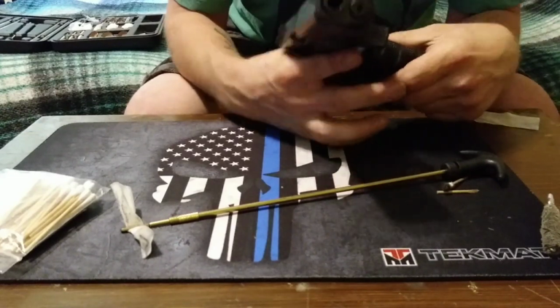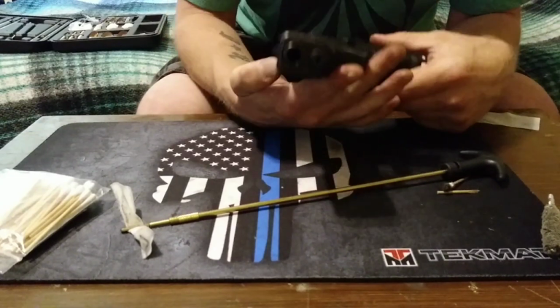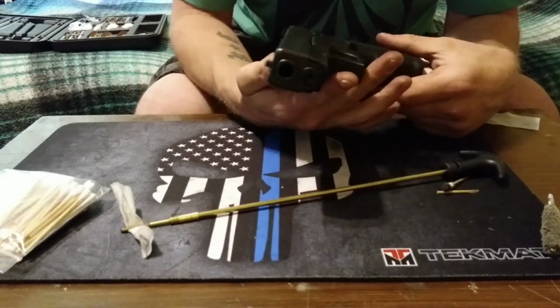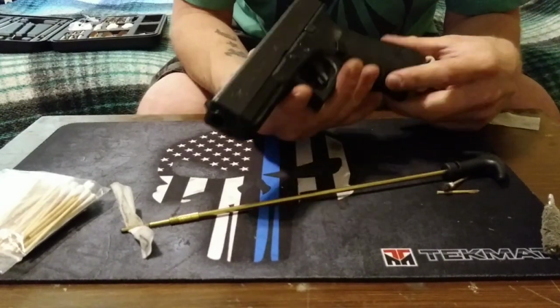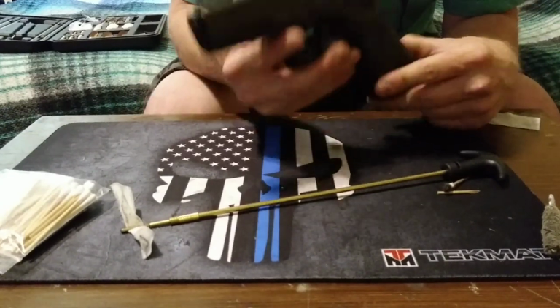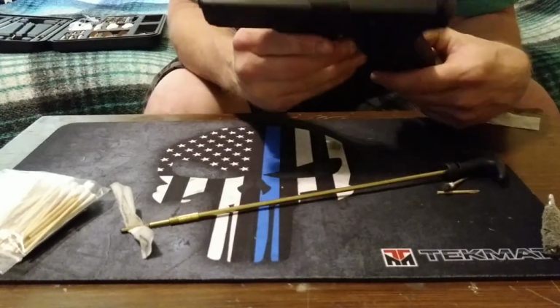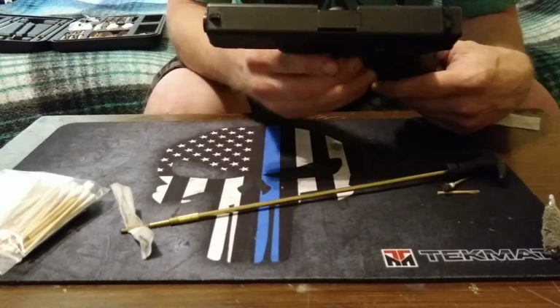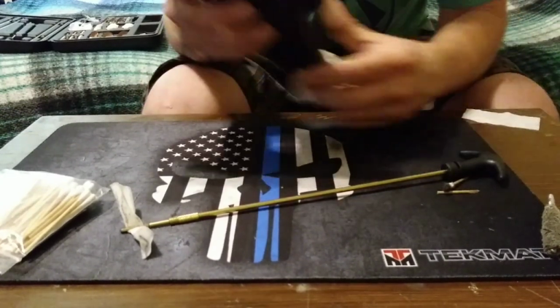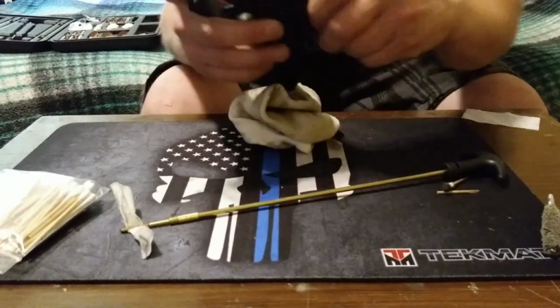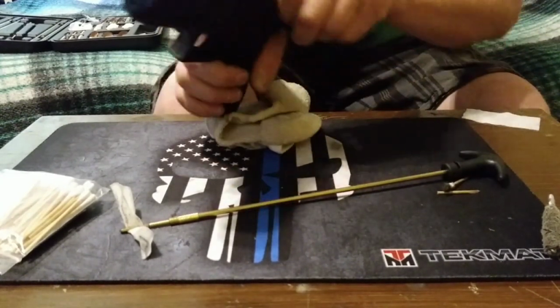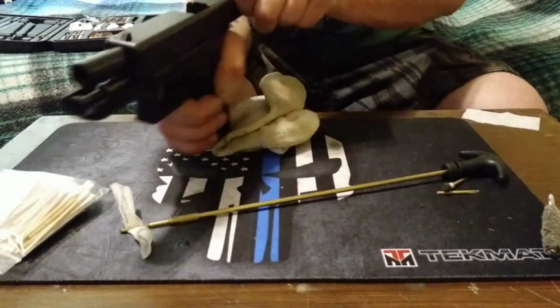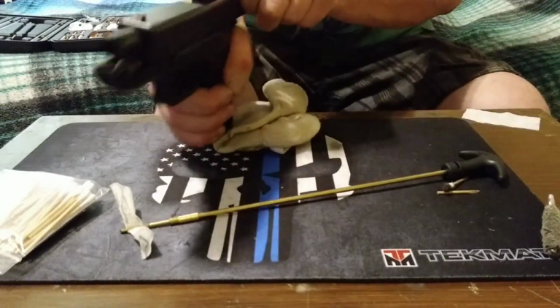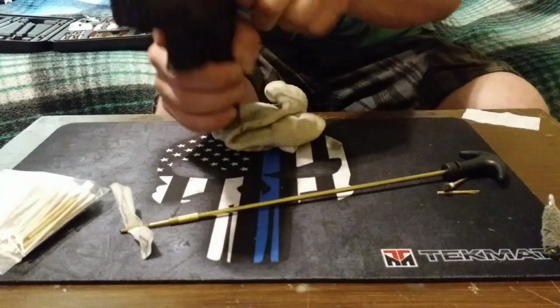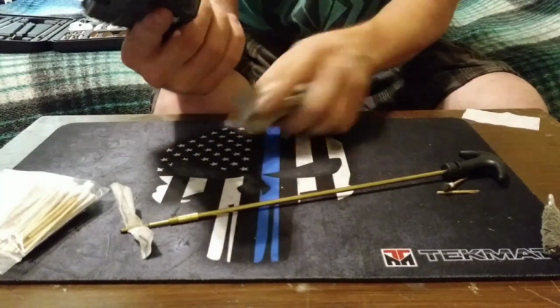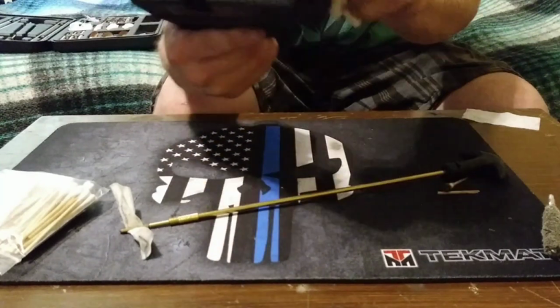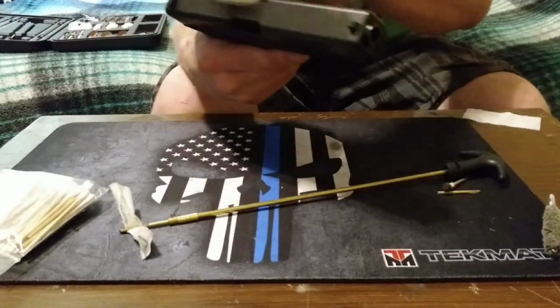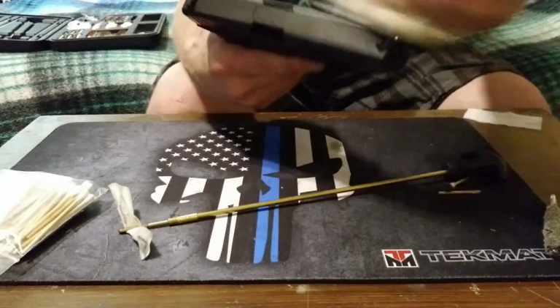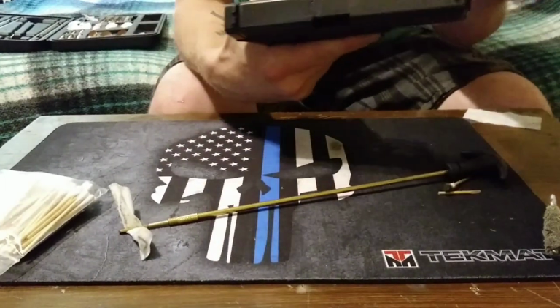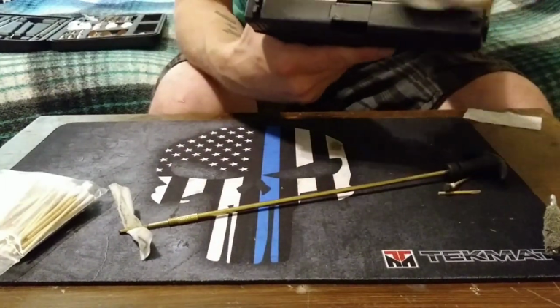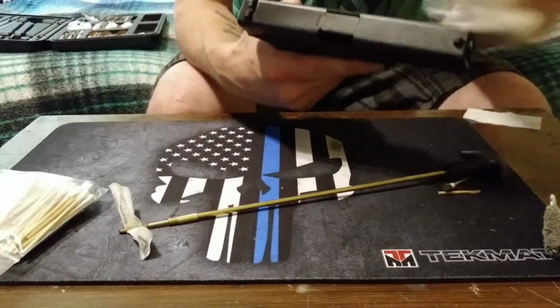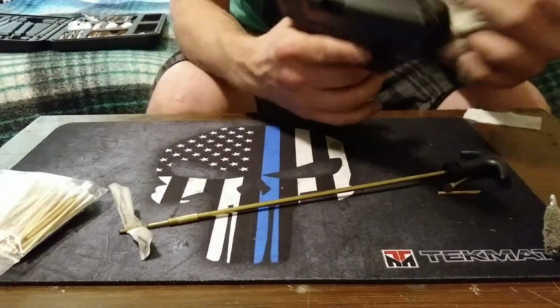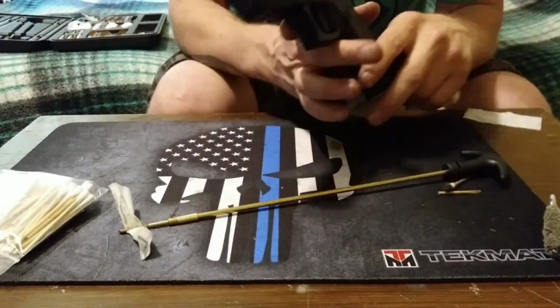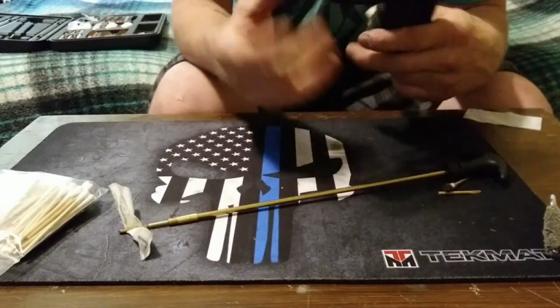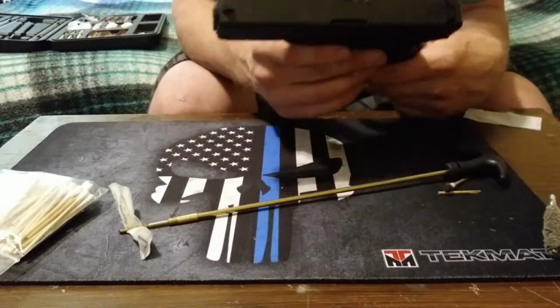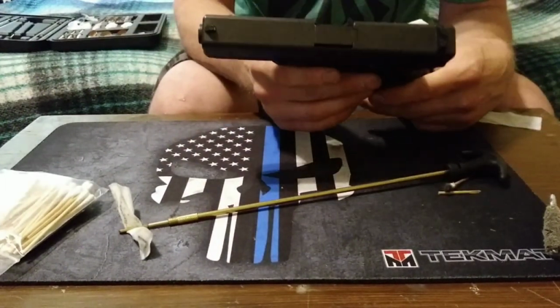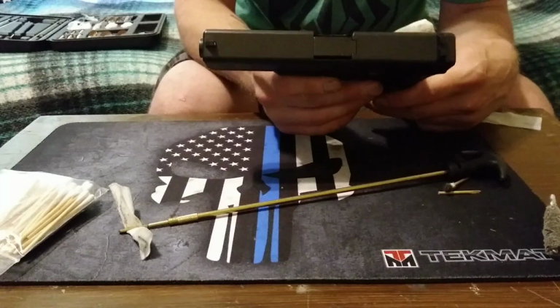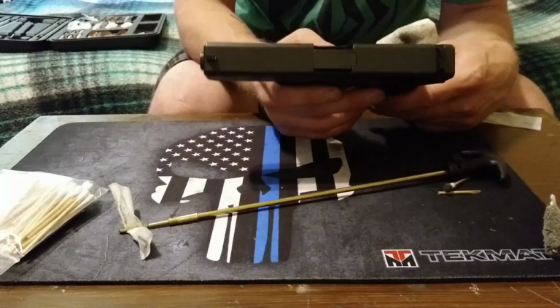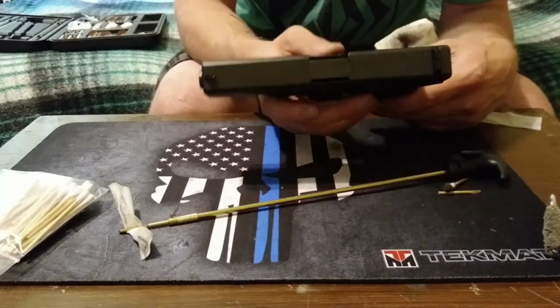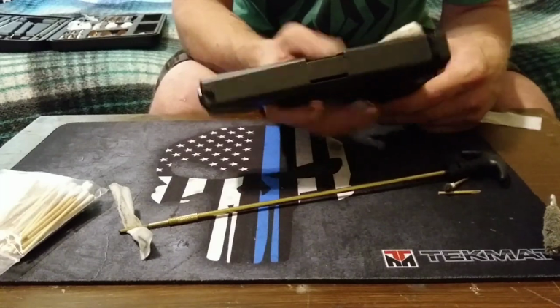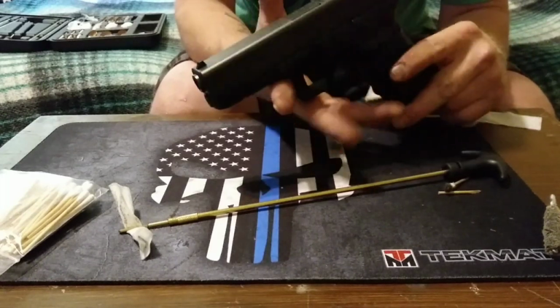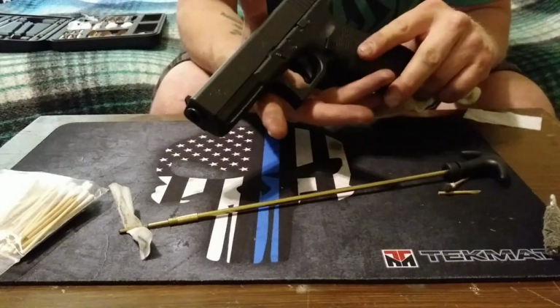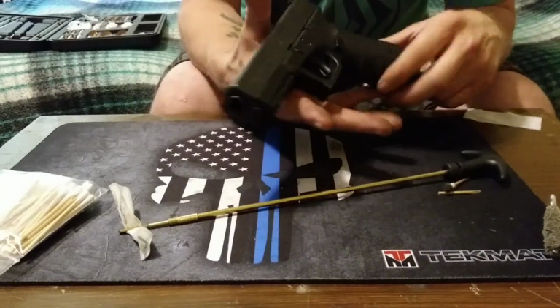That's pretty much it — this is how you clean your Gen 4 Glock 17 in just a few minutes. This gun is ready to go. Thanks for watching — if you like my video, you can click the symbol at the bottom right-hand corner and give me a like.